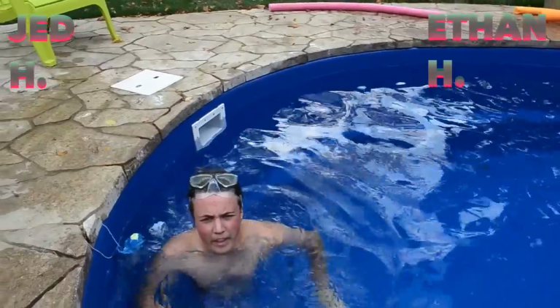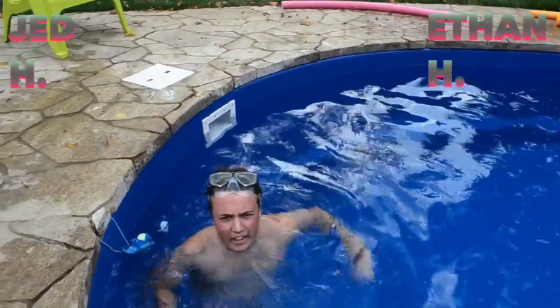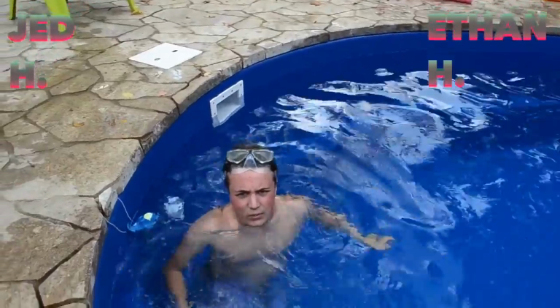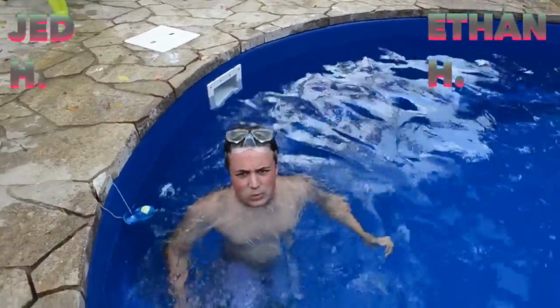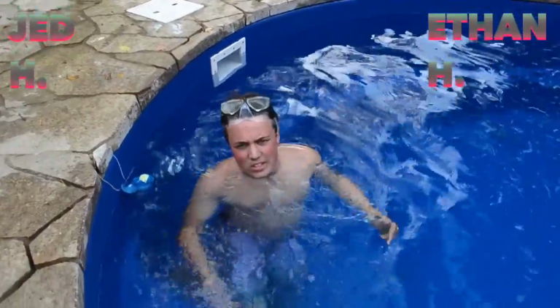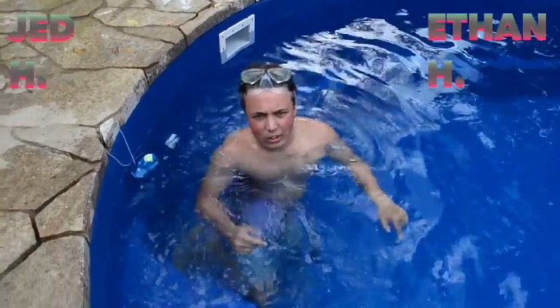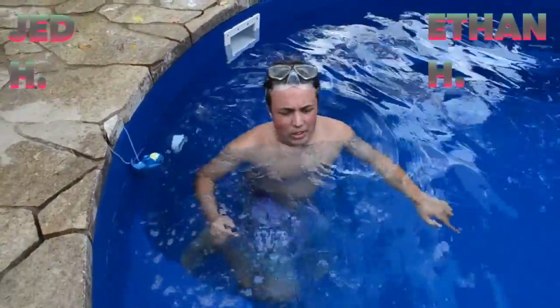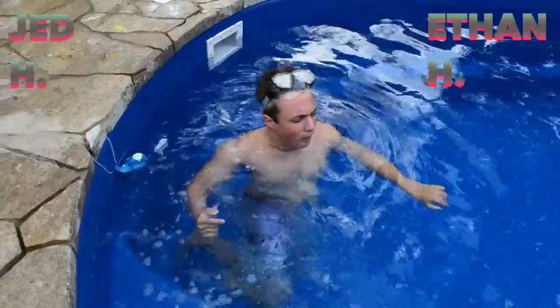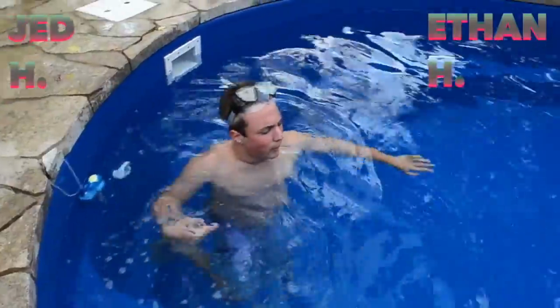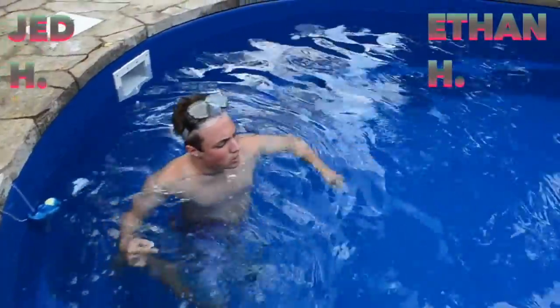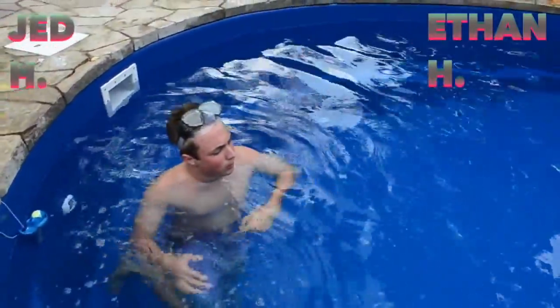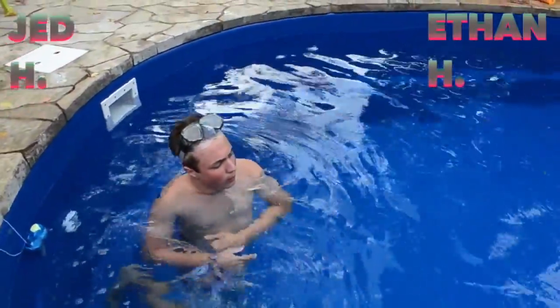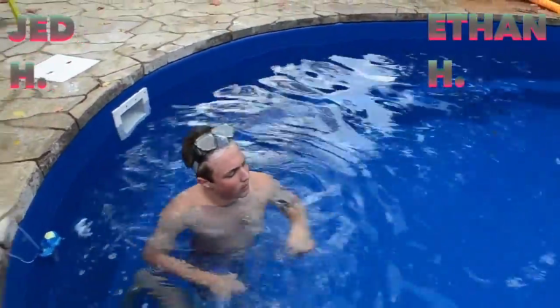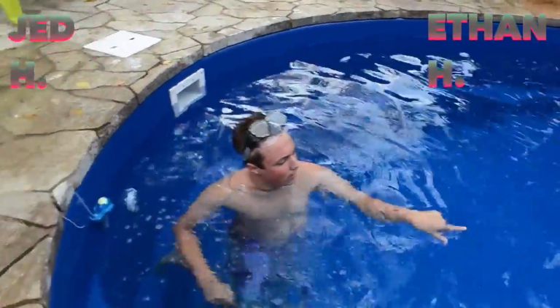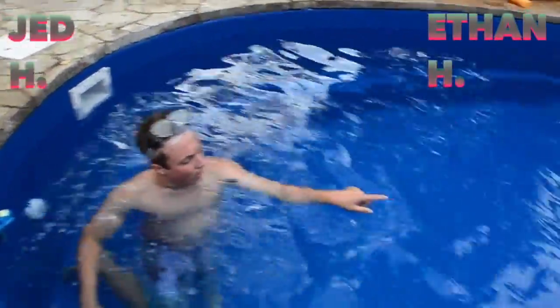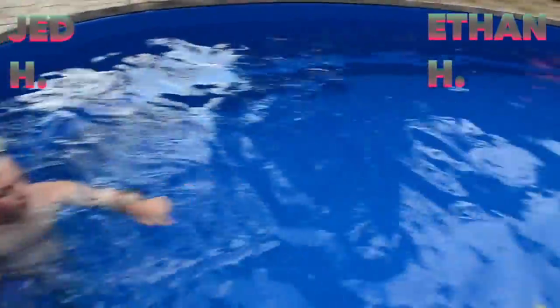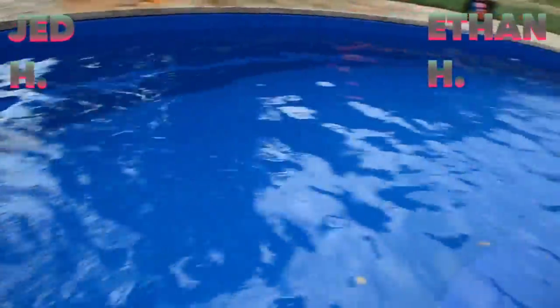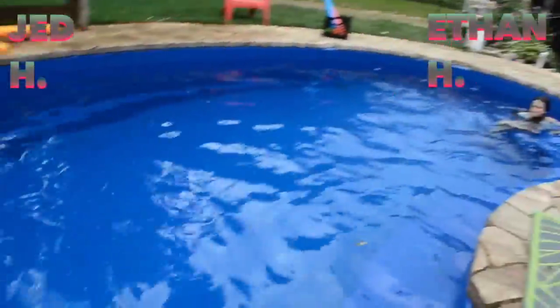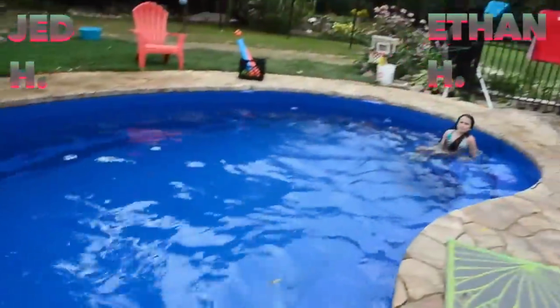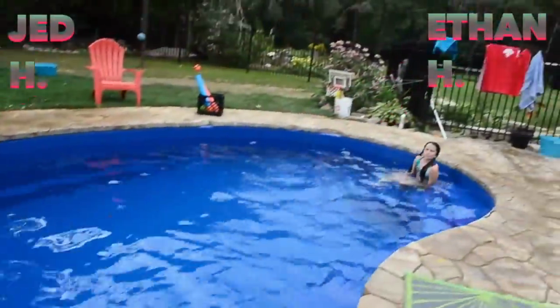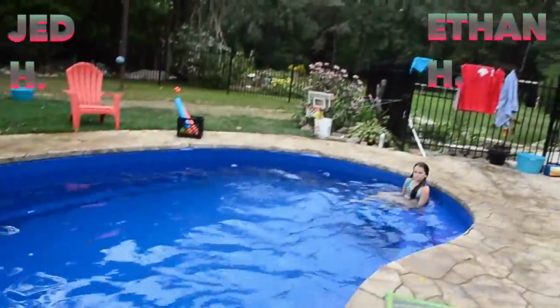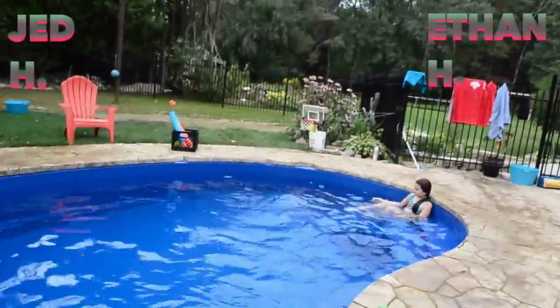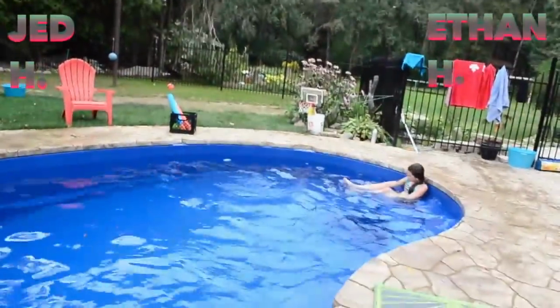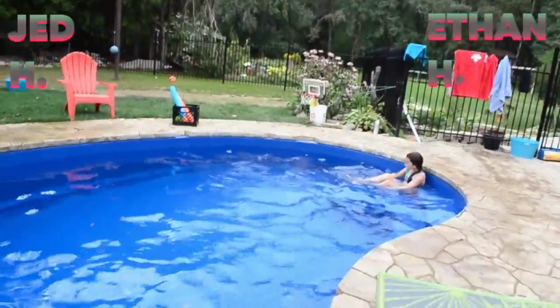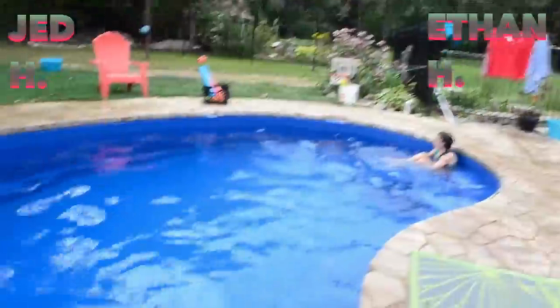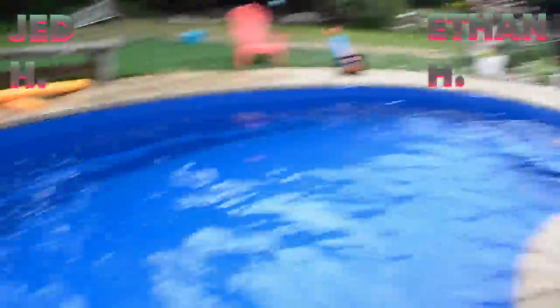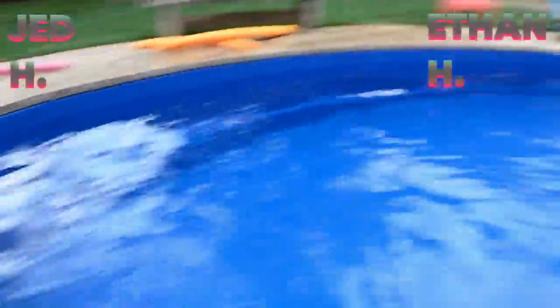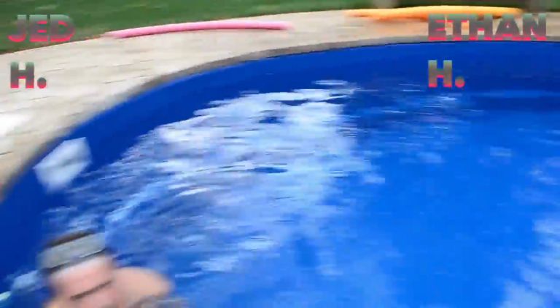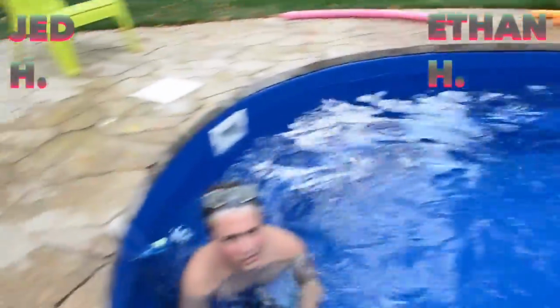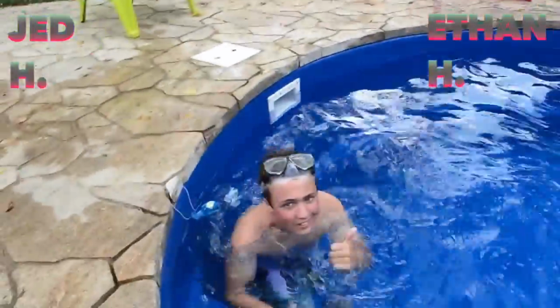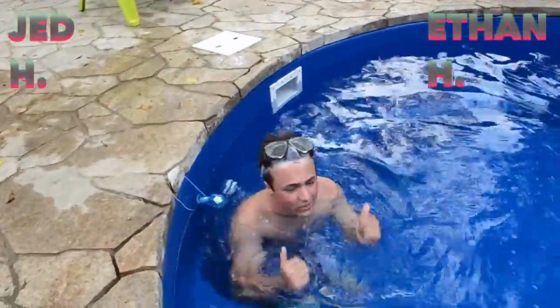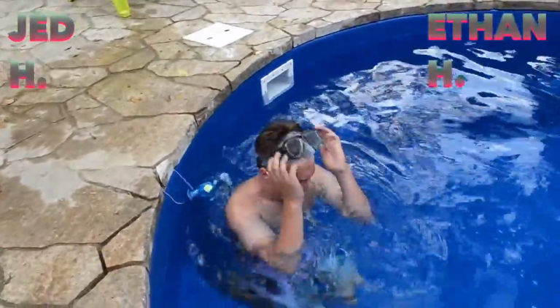Hey guys, for this one it's not going to be a jump, but I'm going to swim from here to the other side underwater. Let's do this.